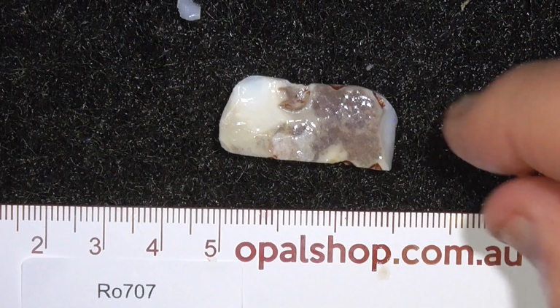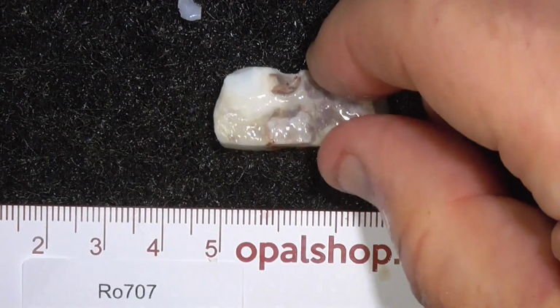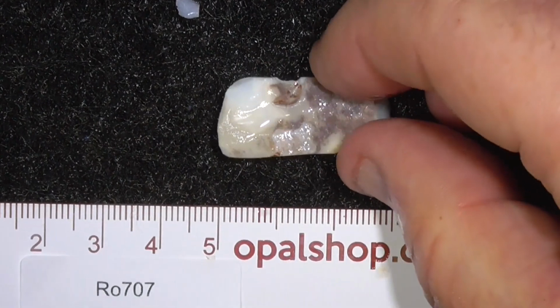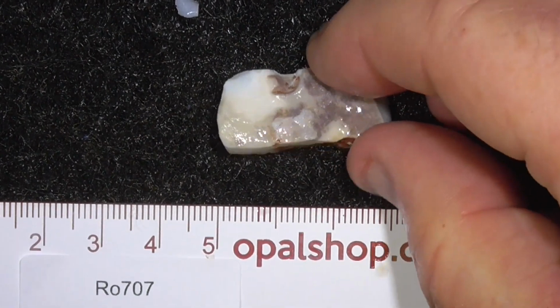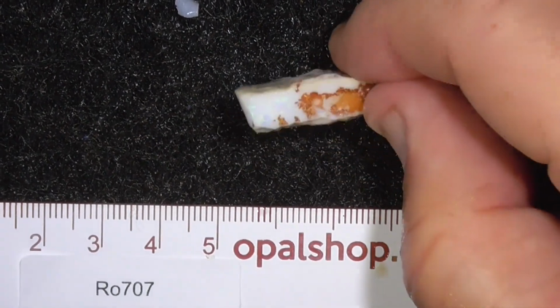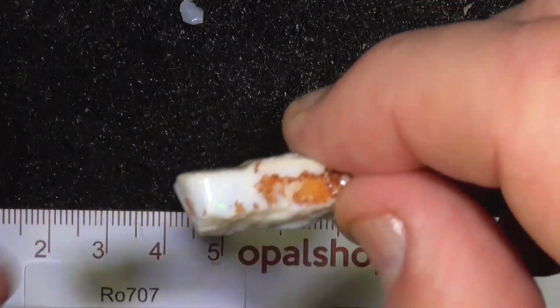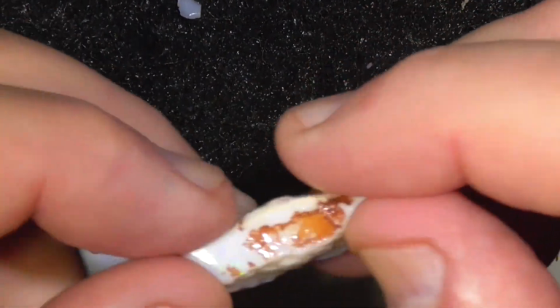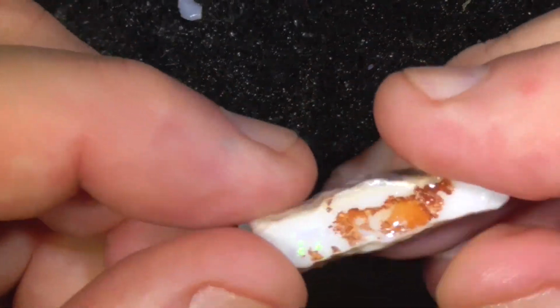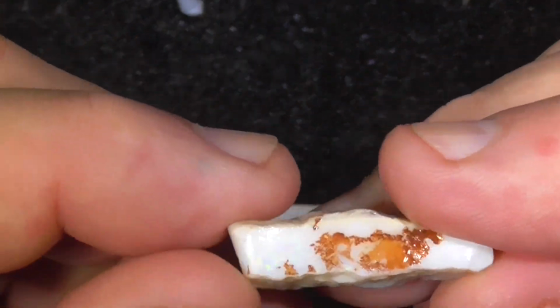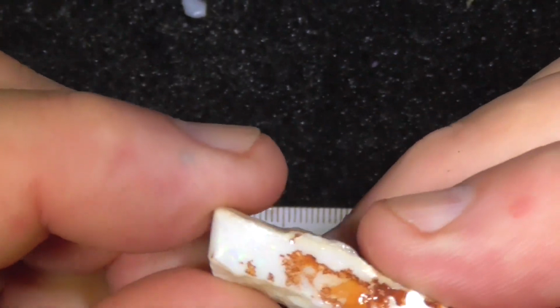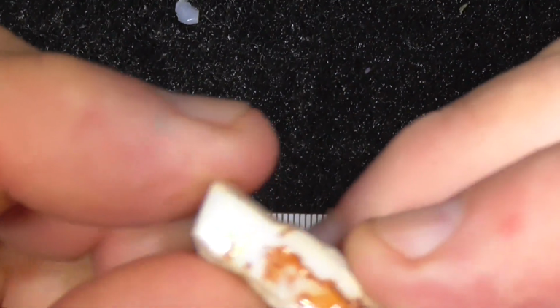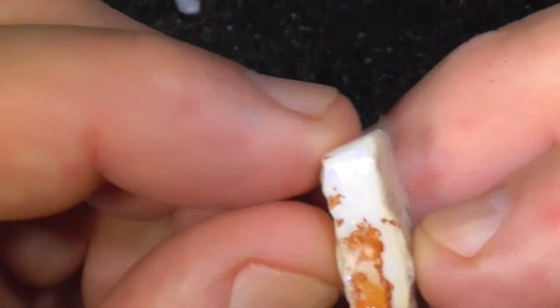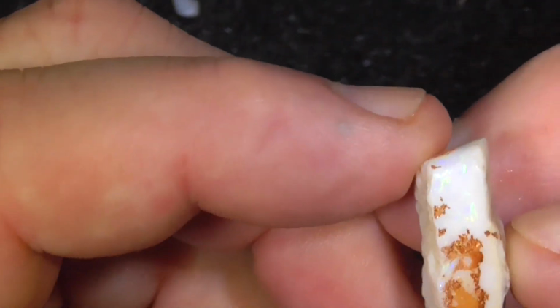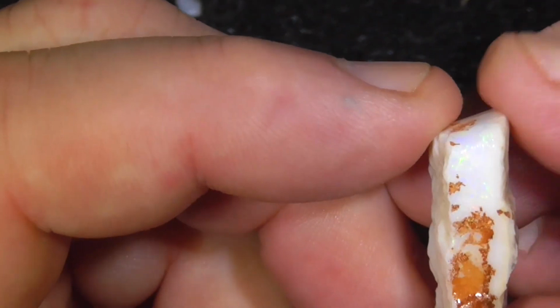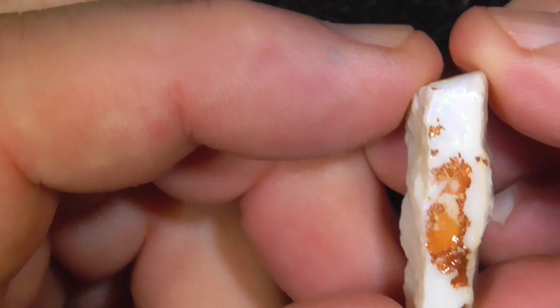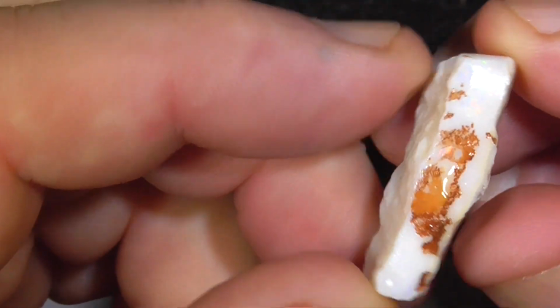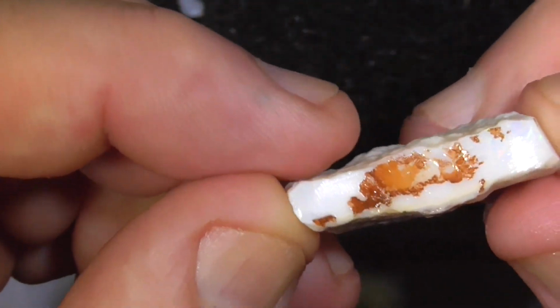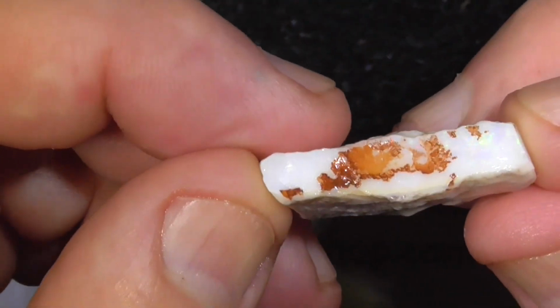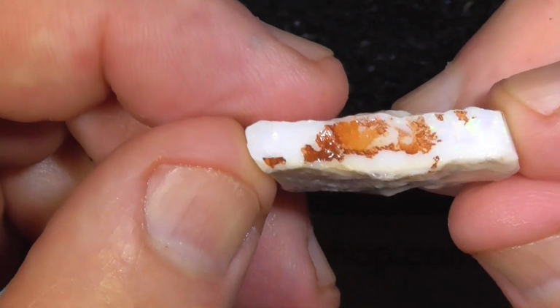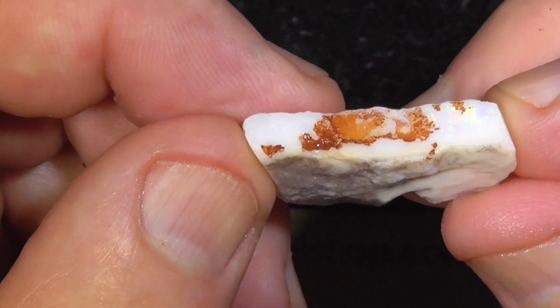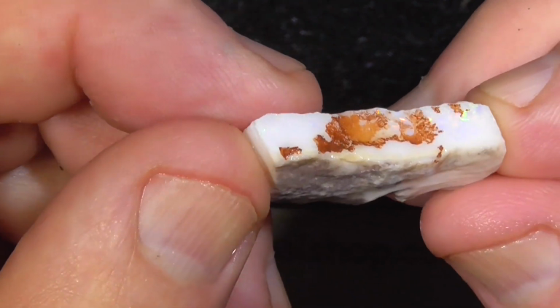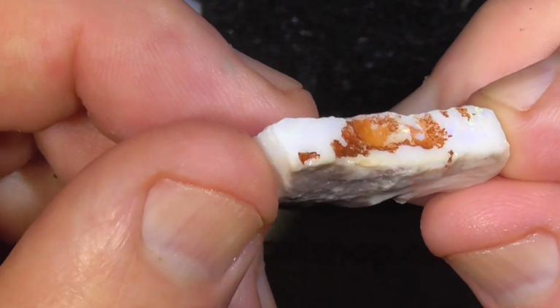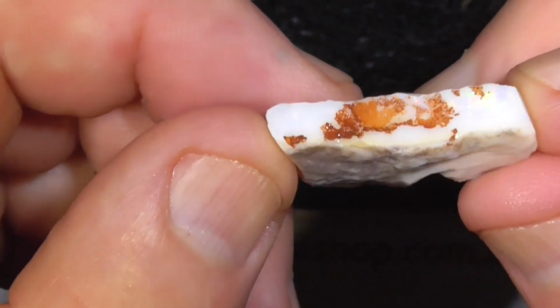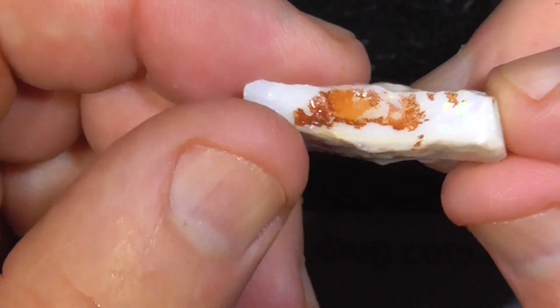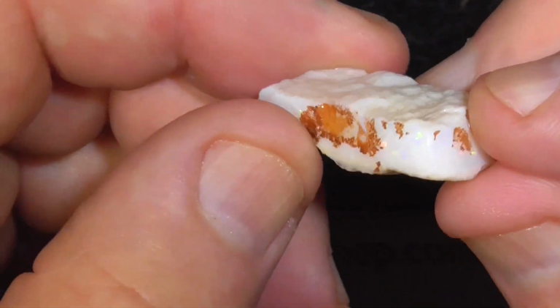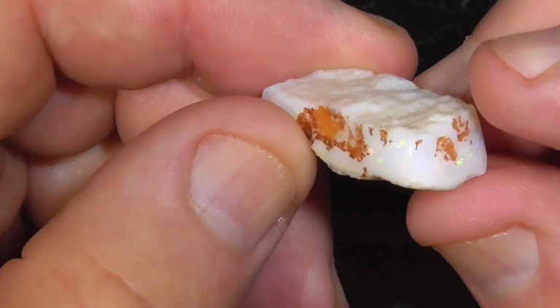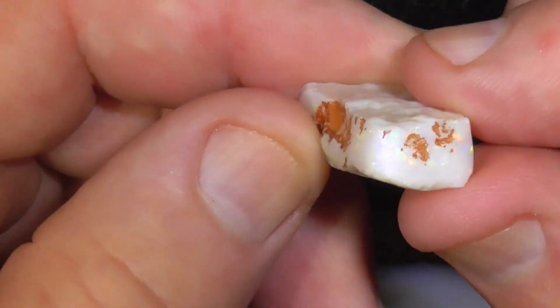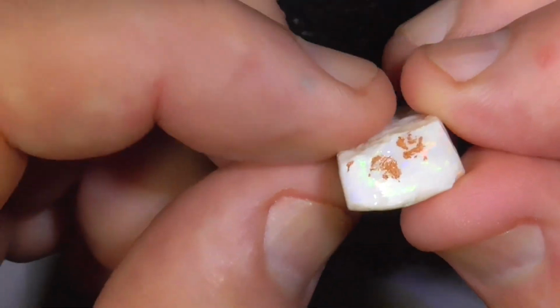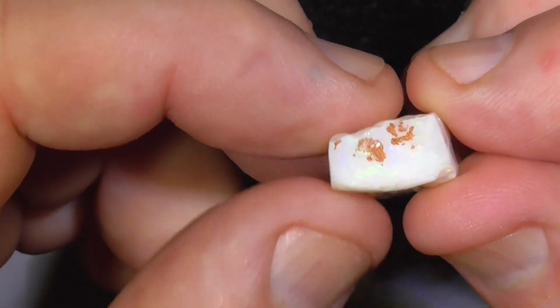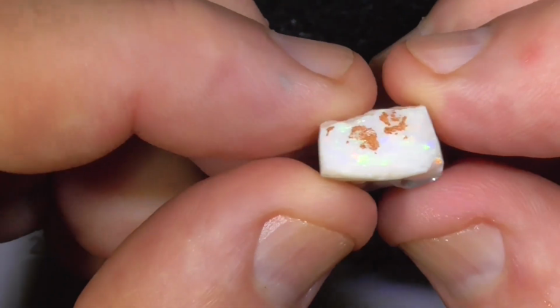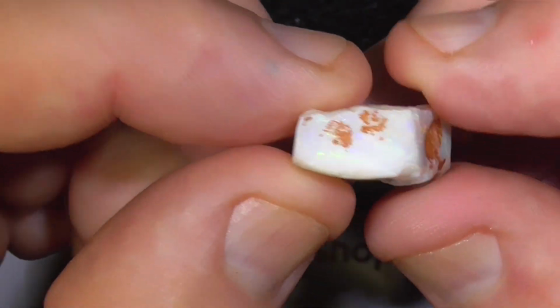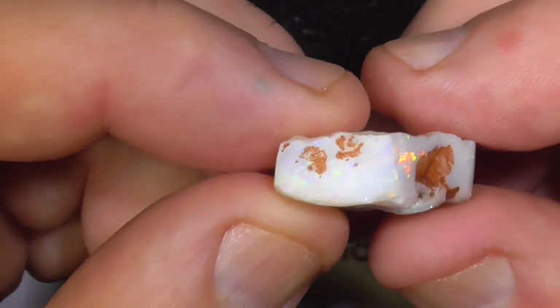G'day, here's a piece — don't know whether it's seam or whether it's a piece of material from Minterby. Came from a deceased estate.